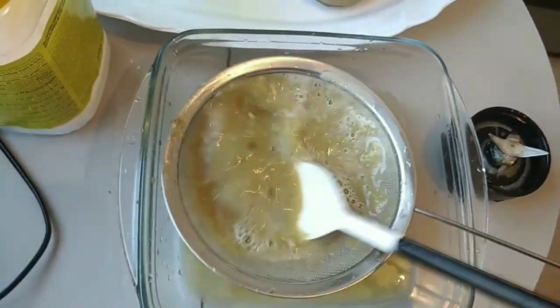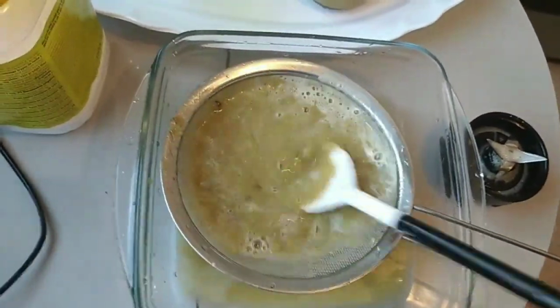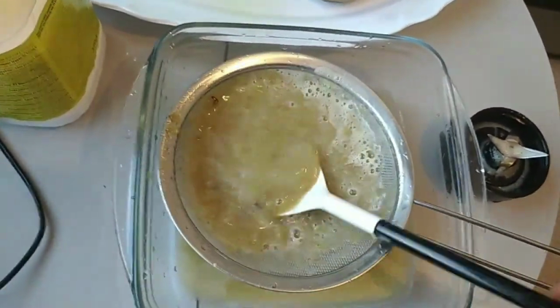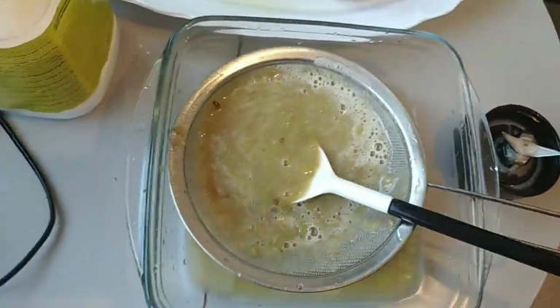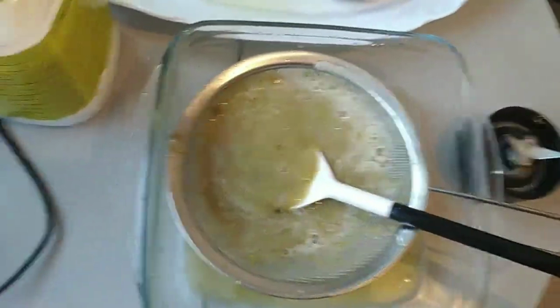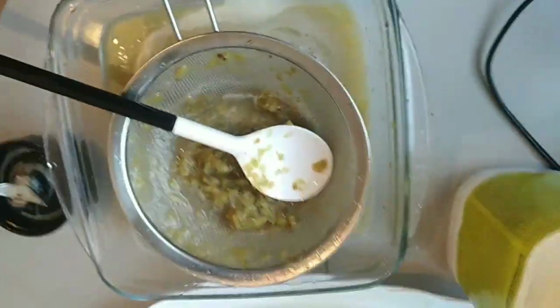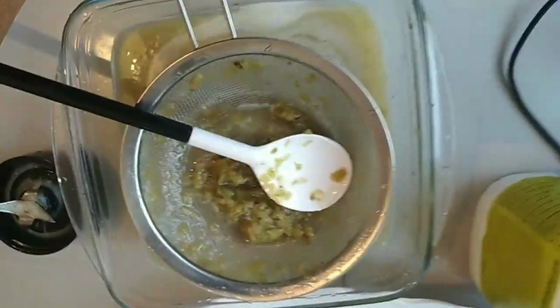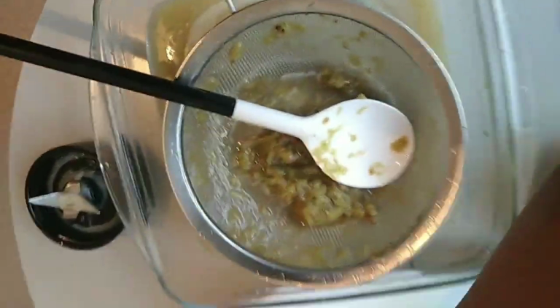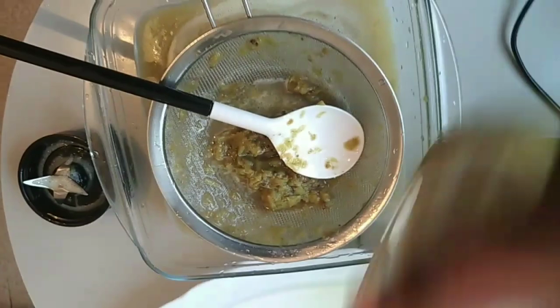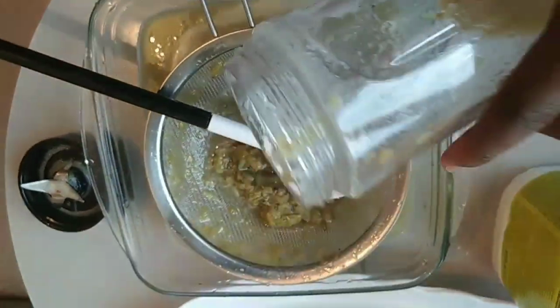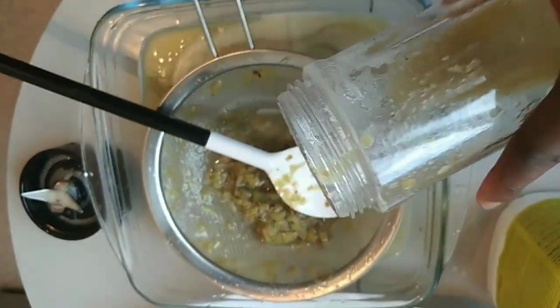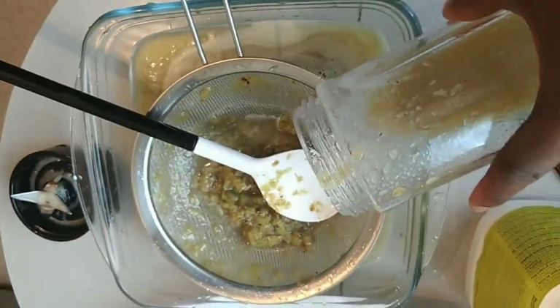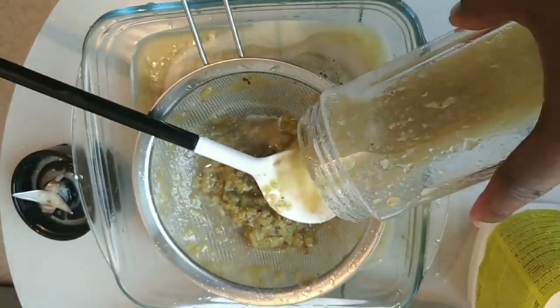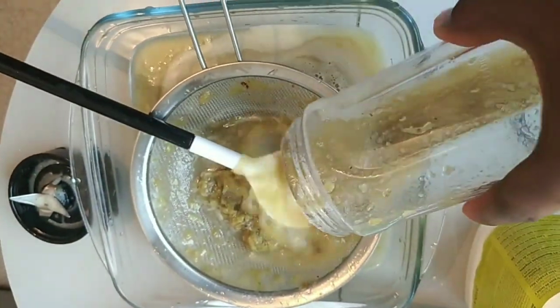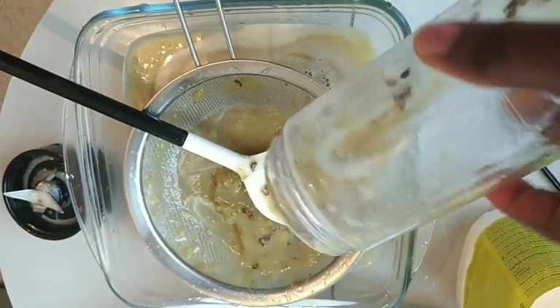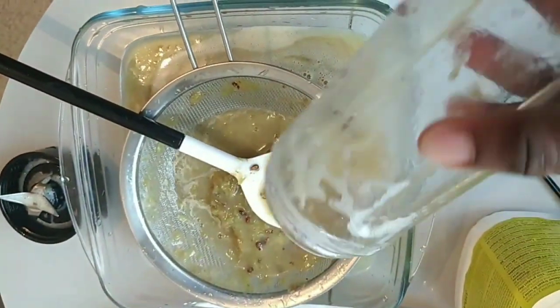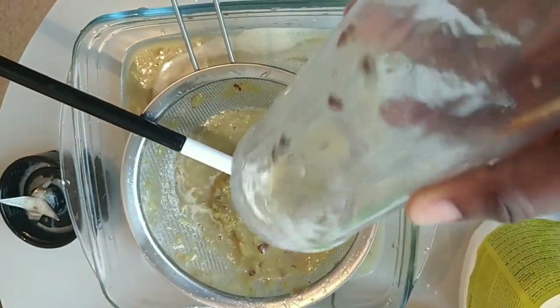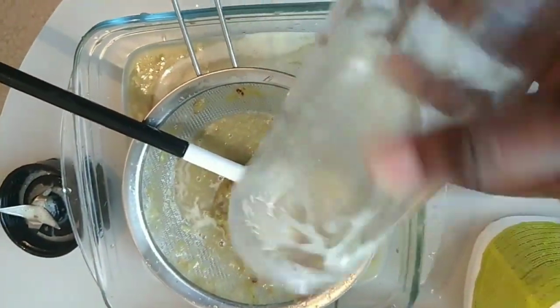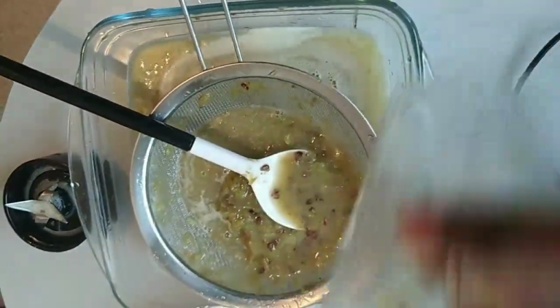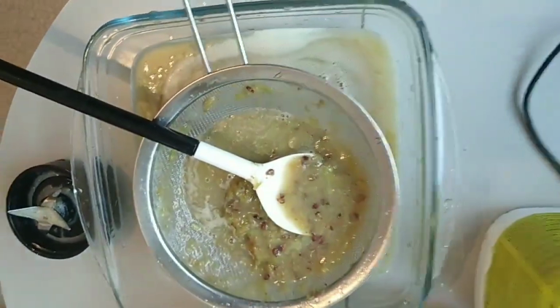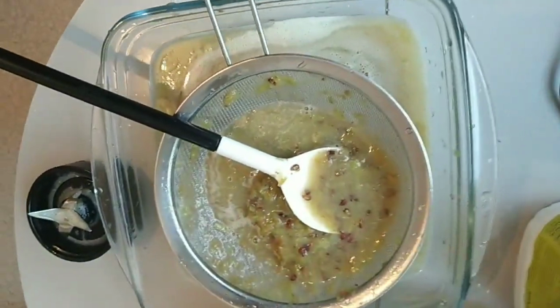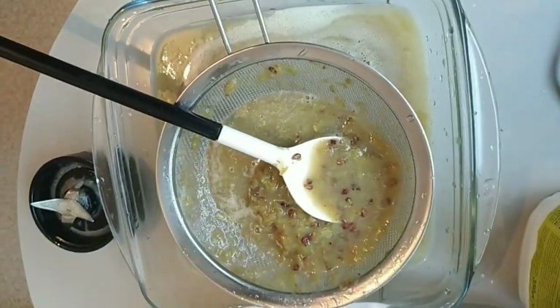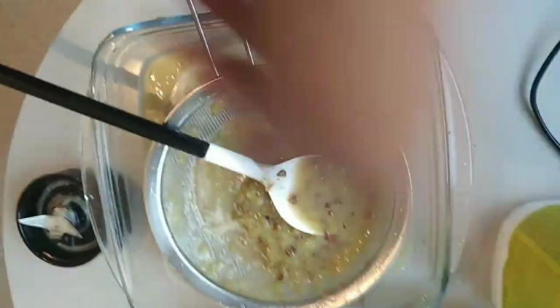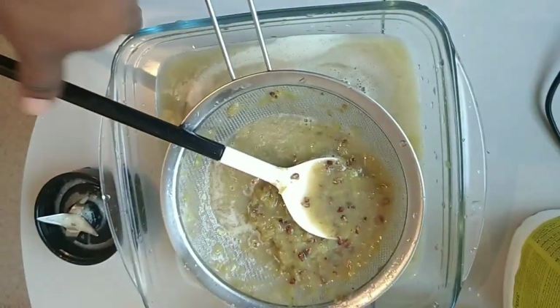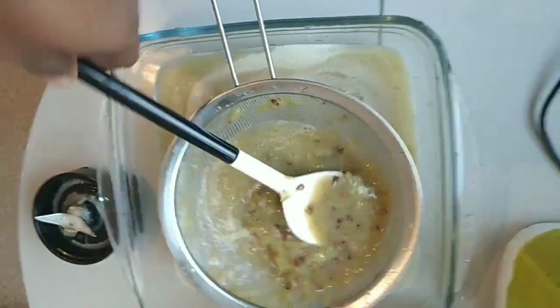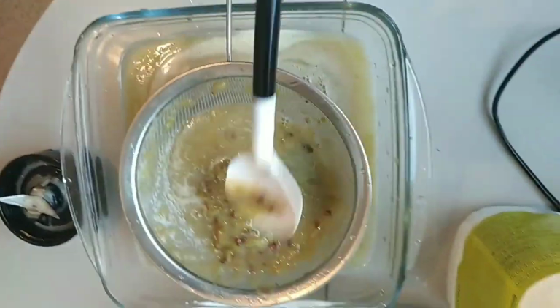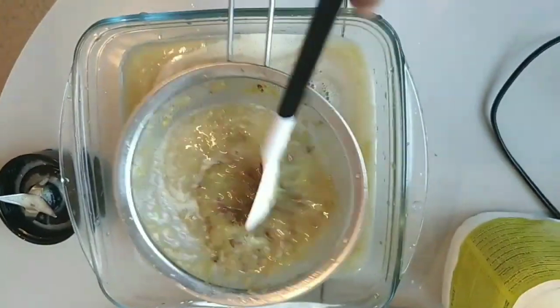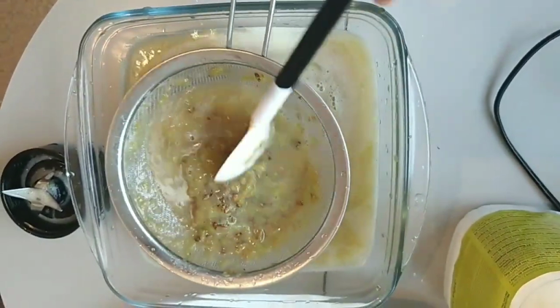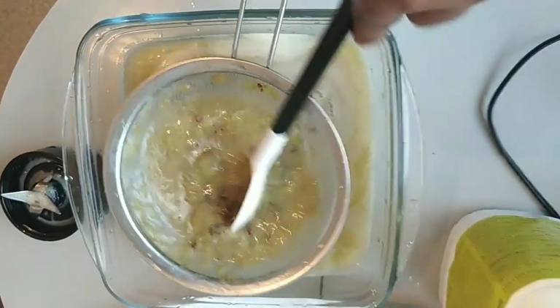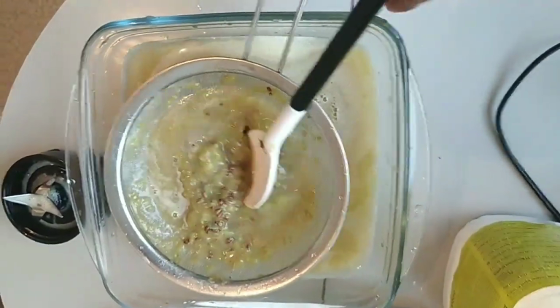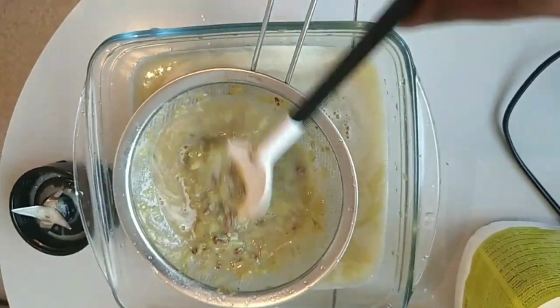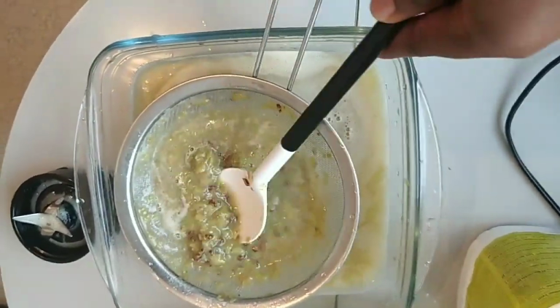It's refreshing, especially now that the weather is hot. So this is all what you needed. Just watch how I single-handedly make this juice.